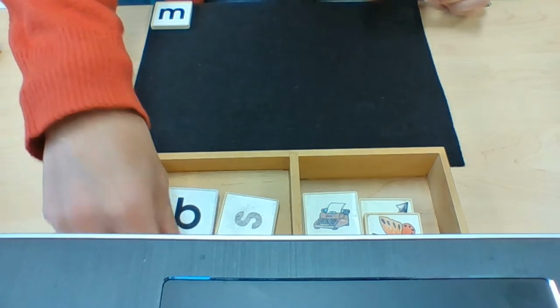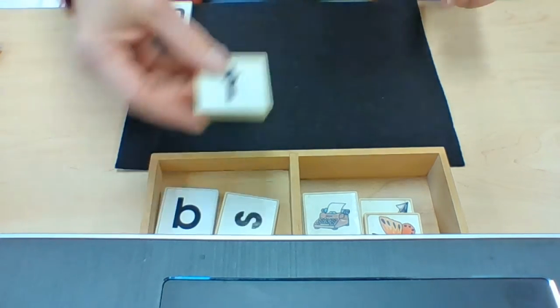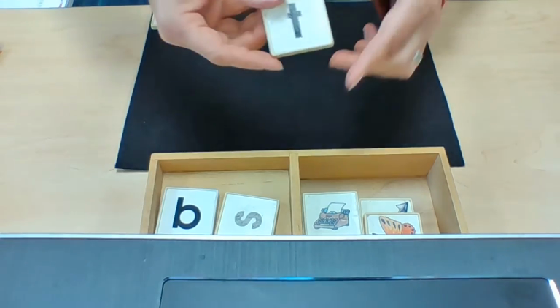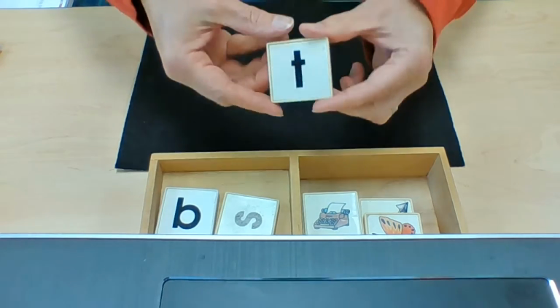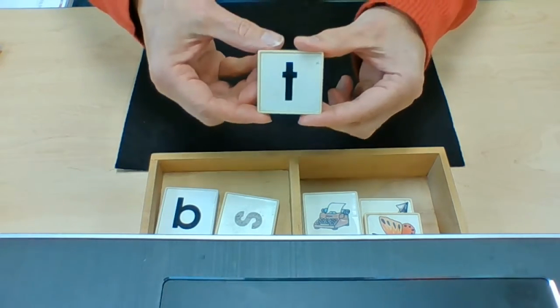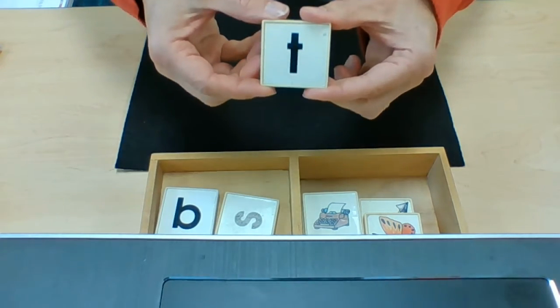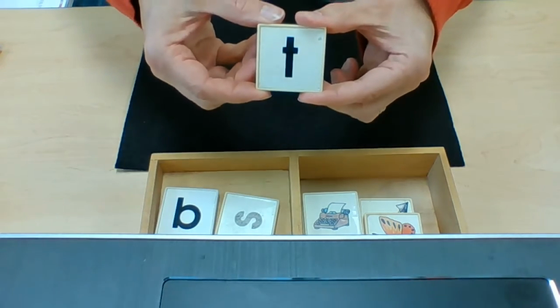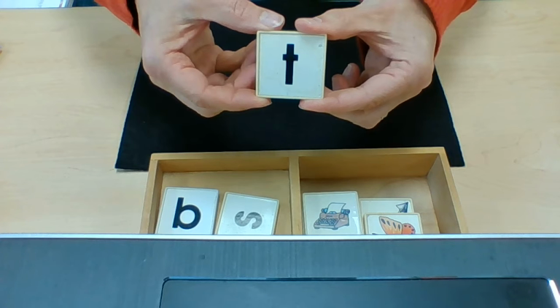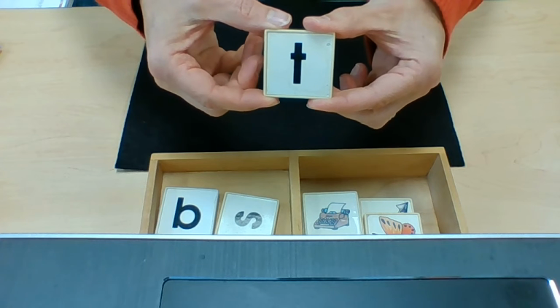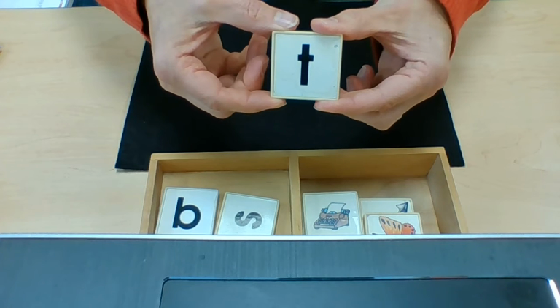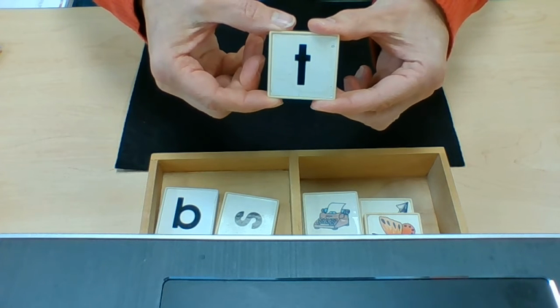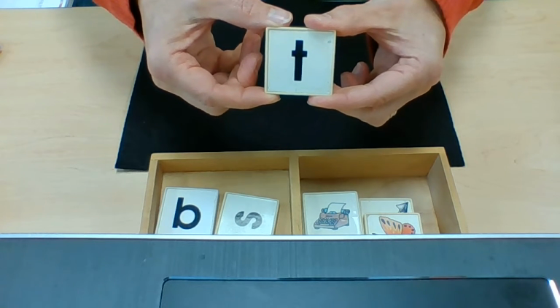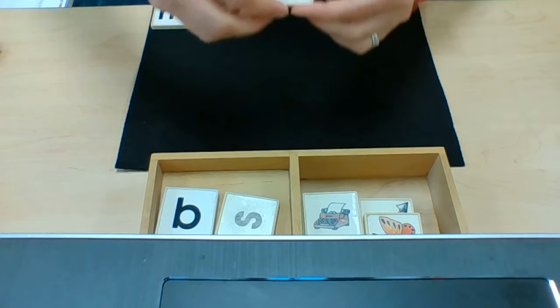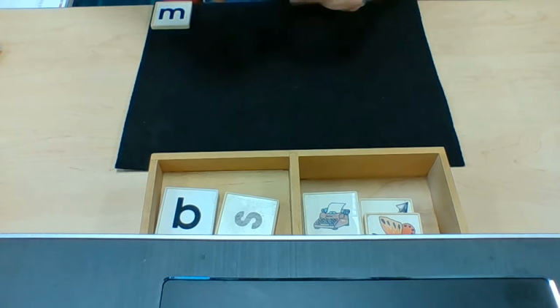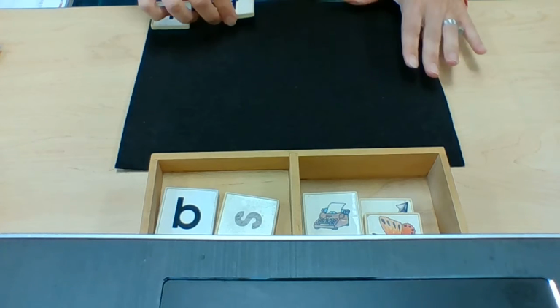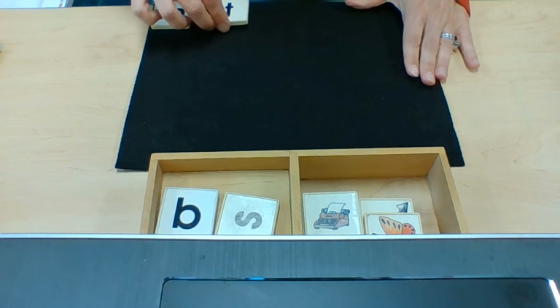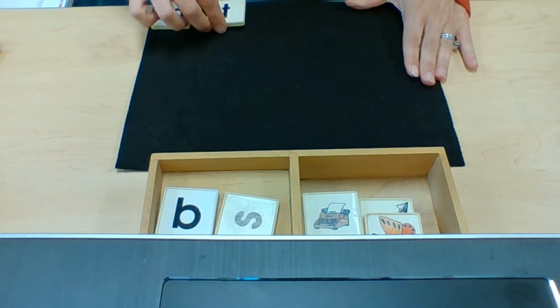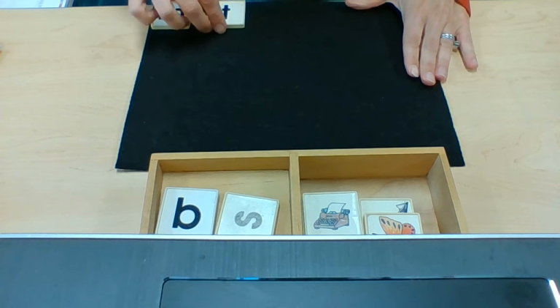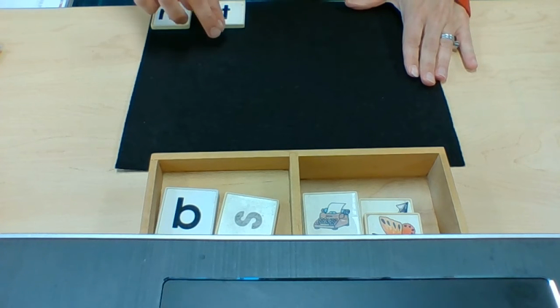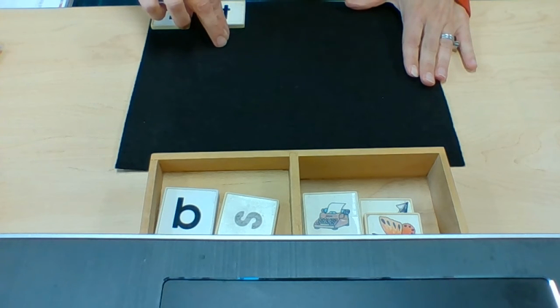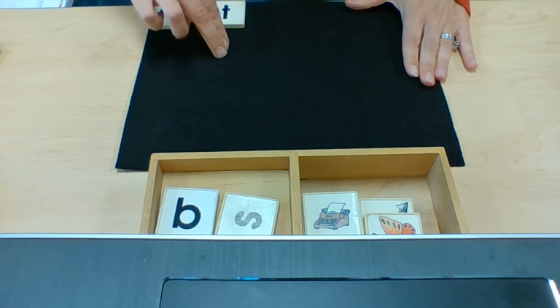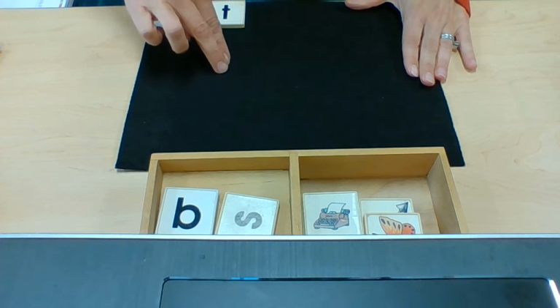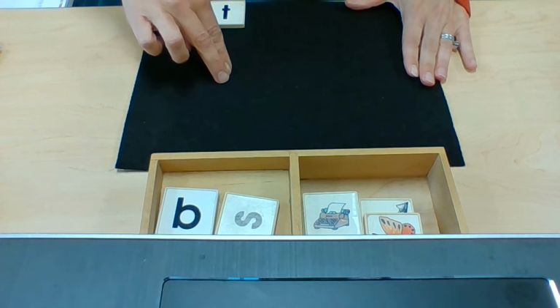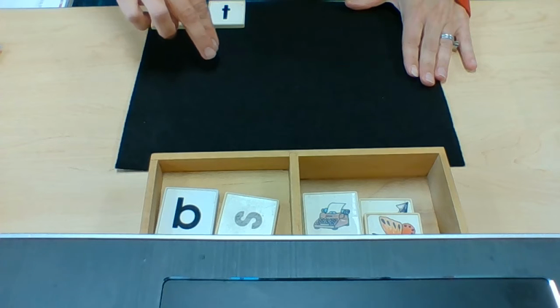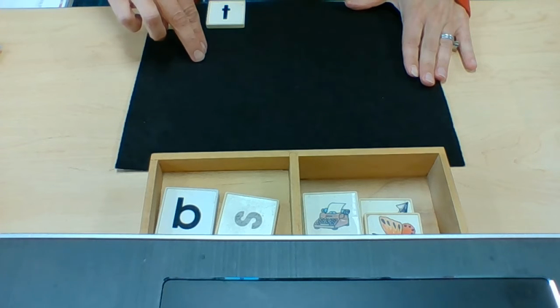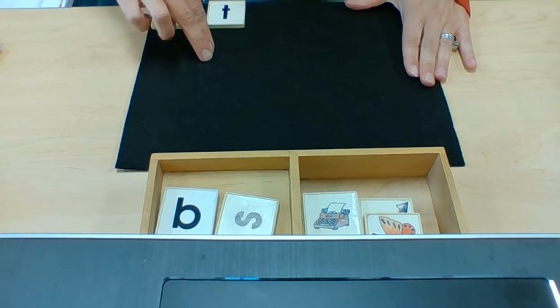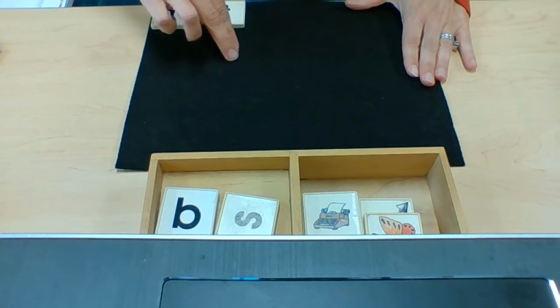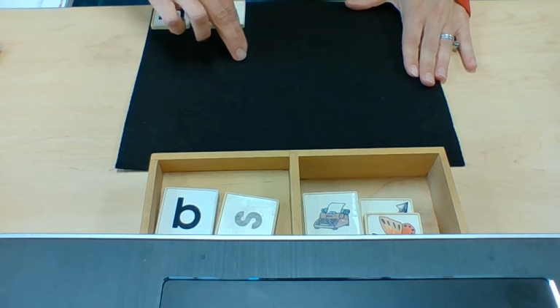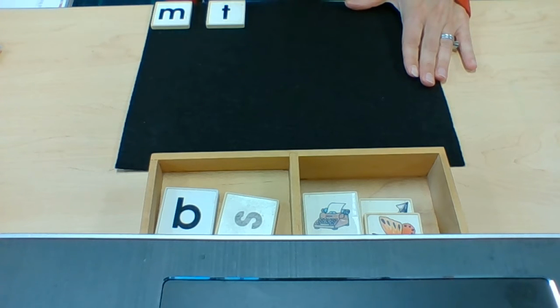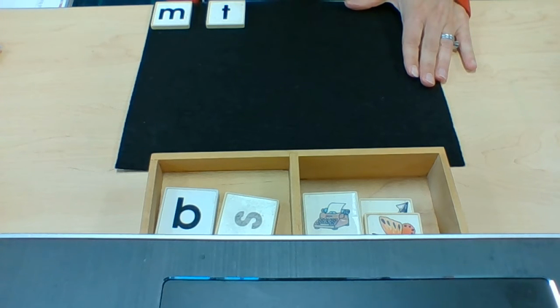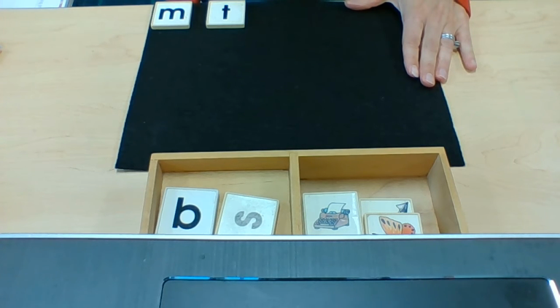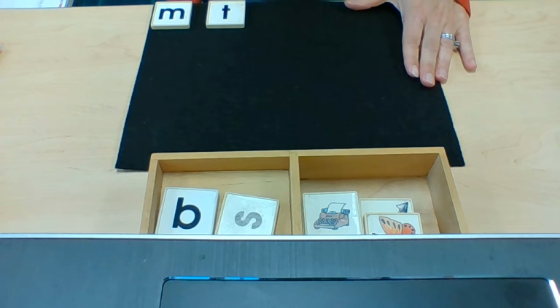We have learned this sound. This is the sound: T. Top line to the baseline, pick it up, cross it over. T.